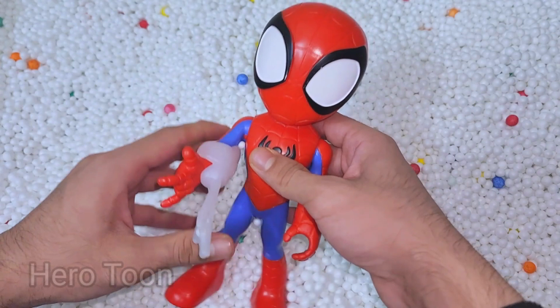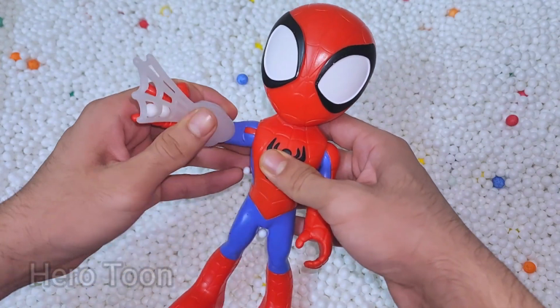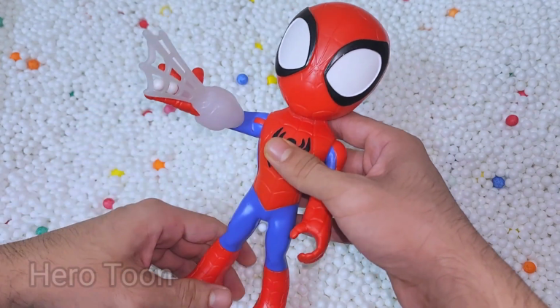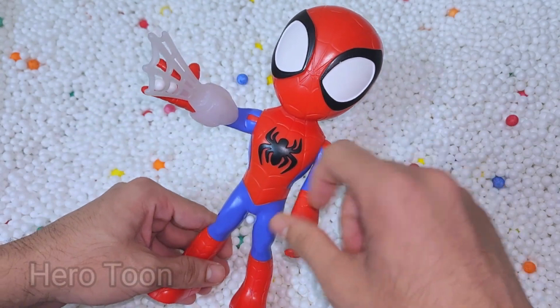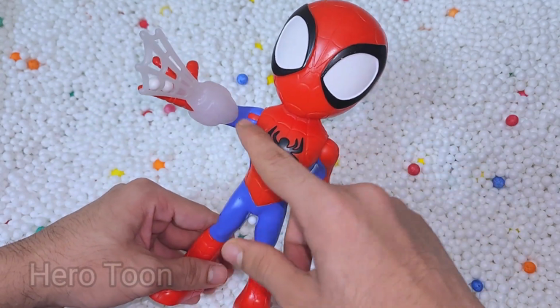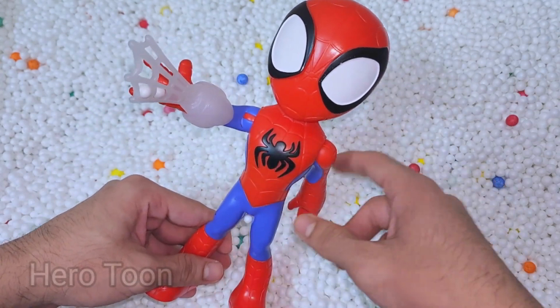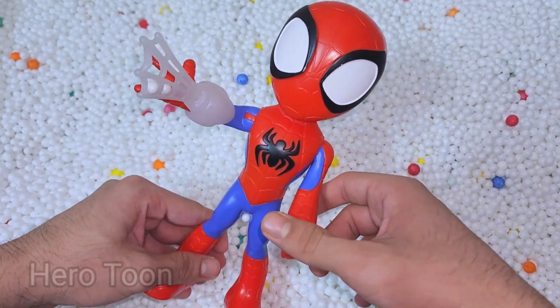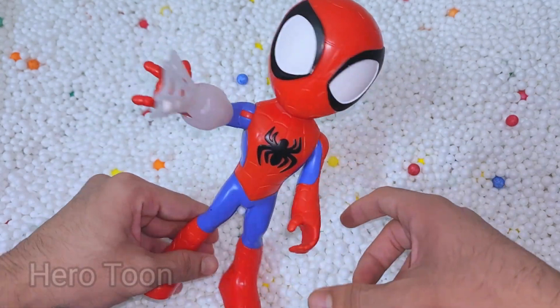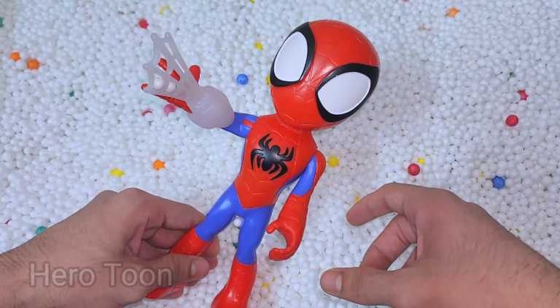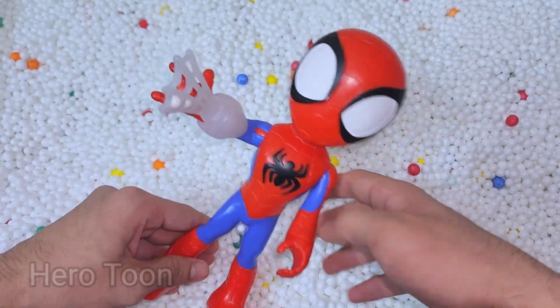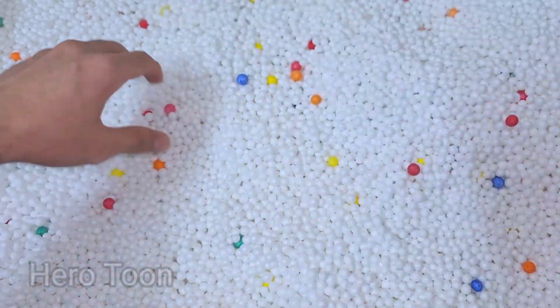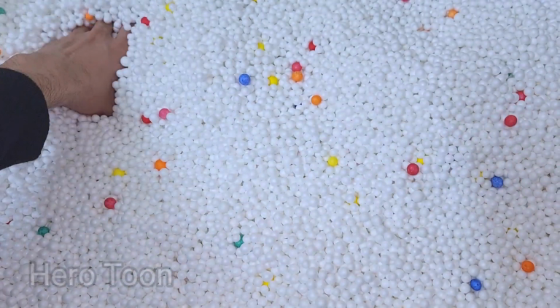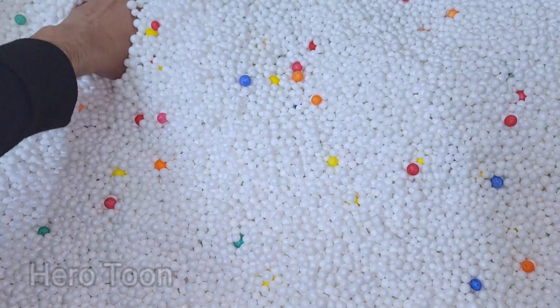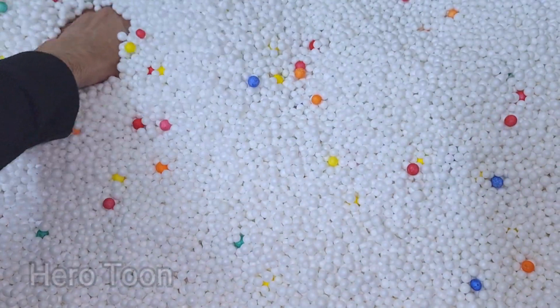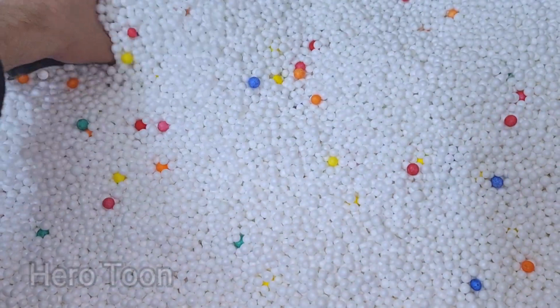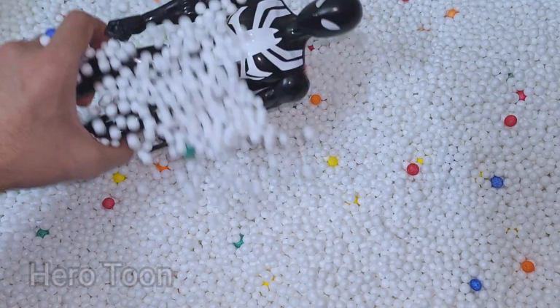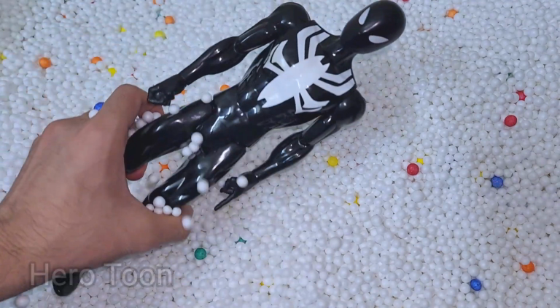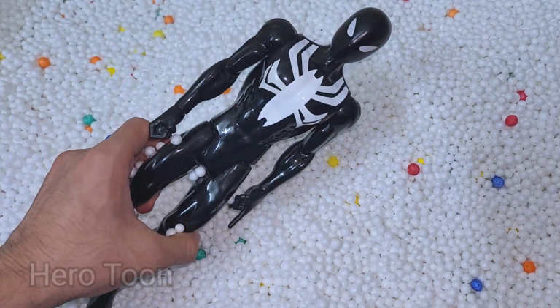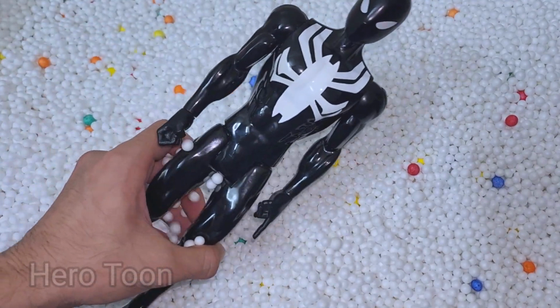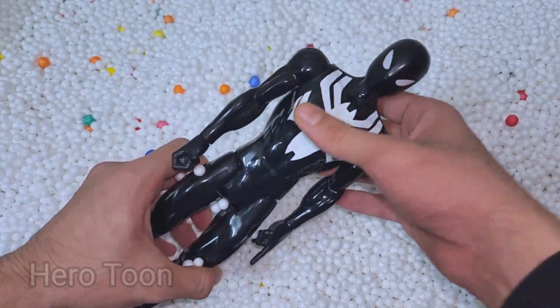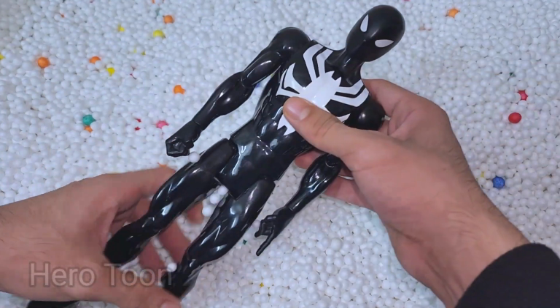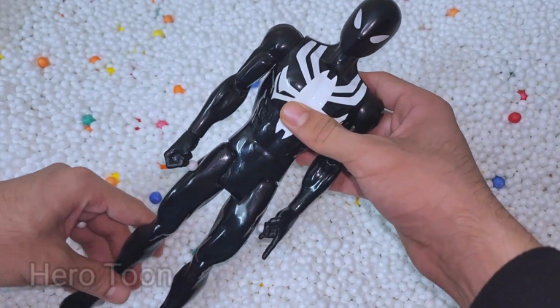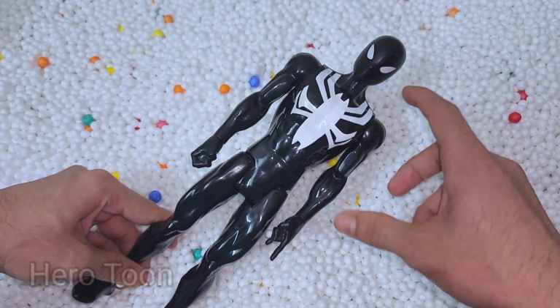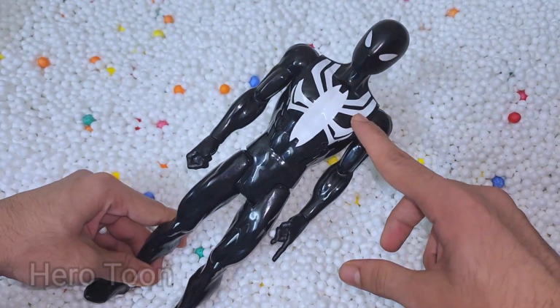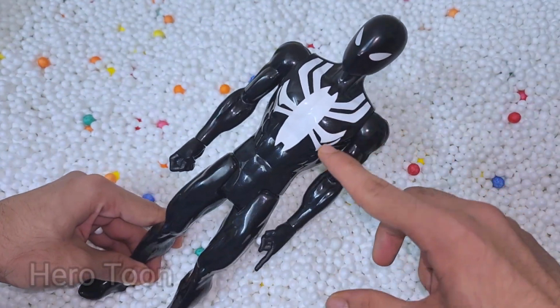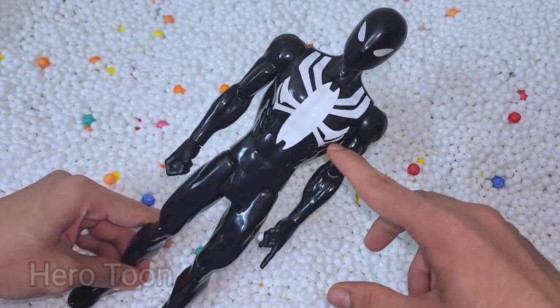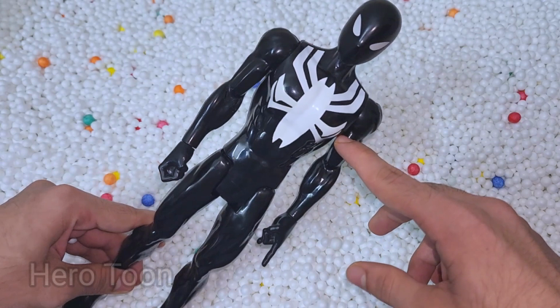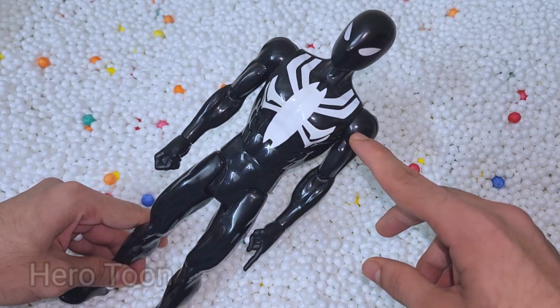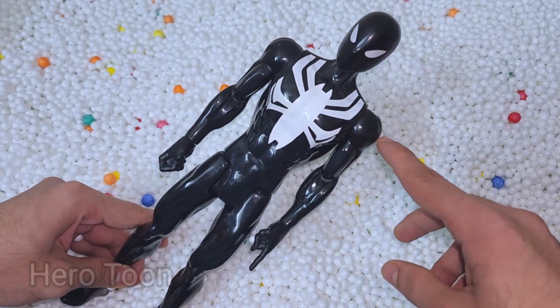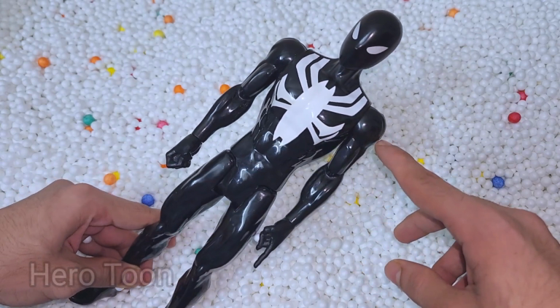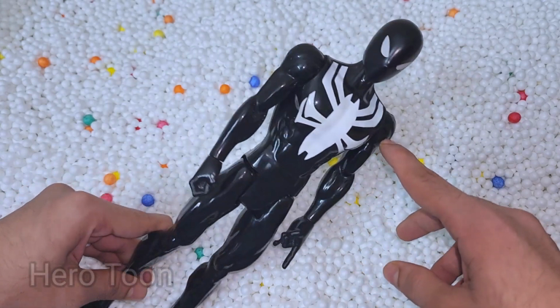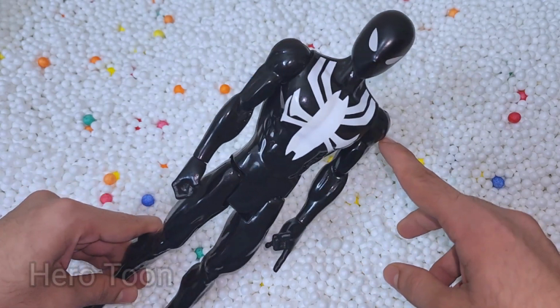Wow guys, very nice white wave shooting — very cool. Let's find something inside here. Oh wow guys, look what I find — this is very cool looking venomized suit. This is black suit symbiote Weird Spider-Man!